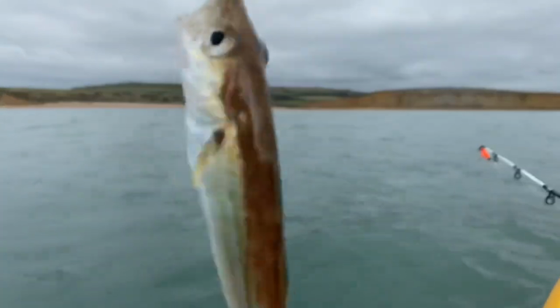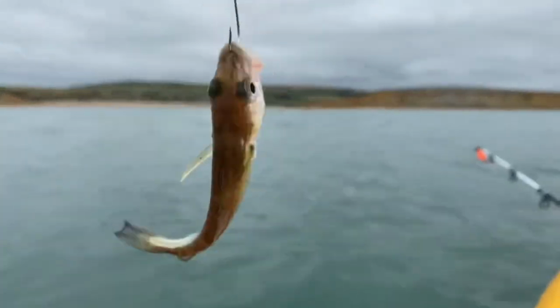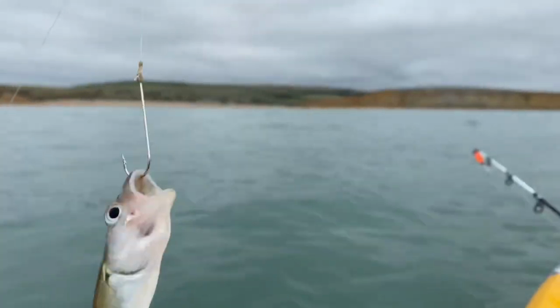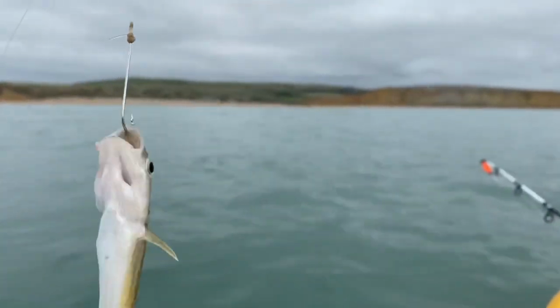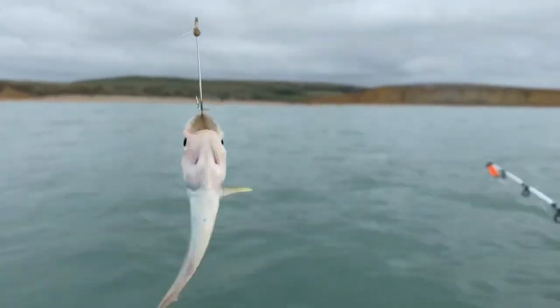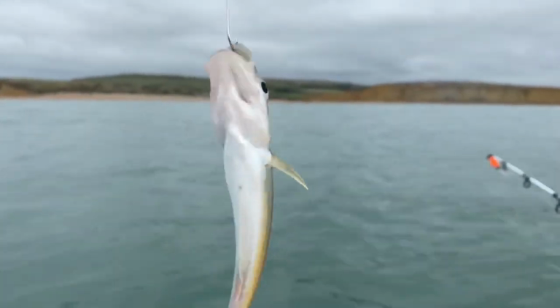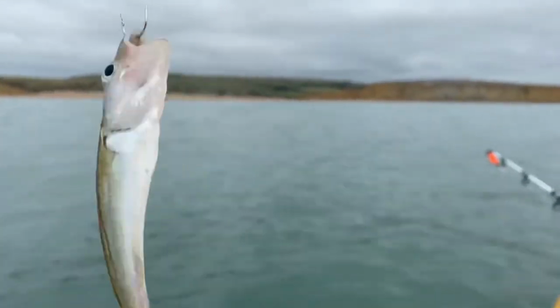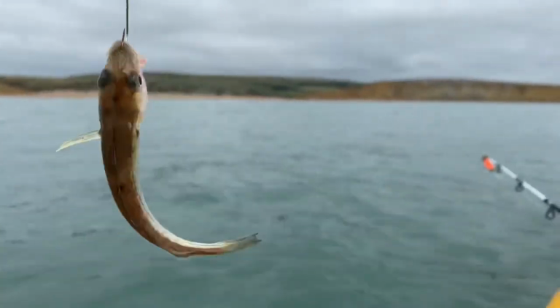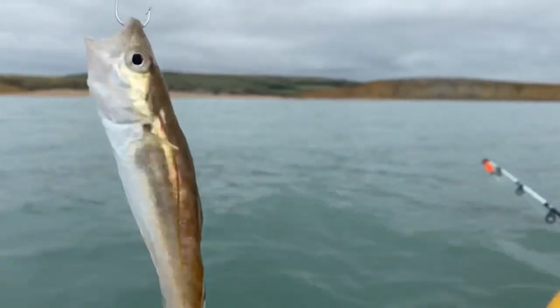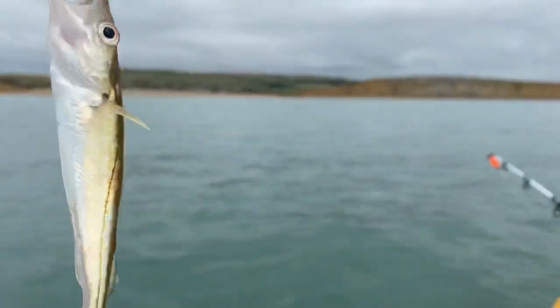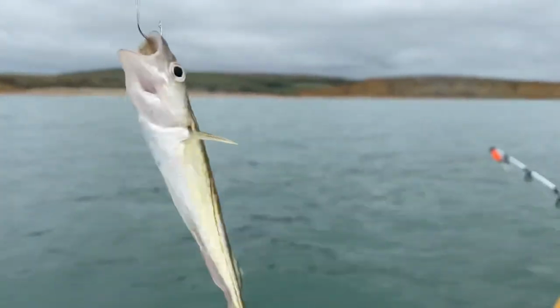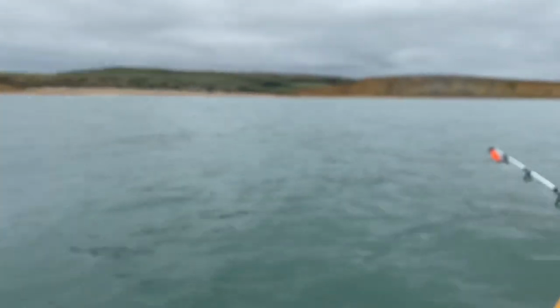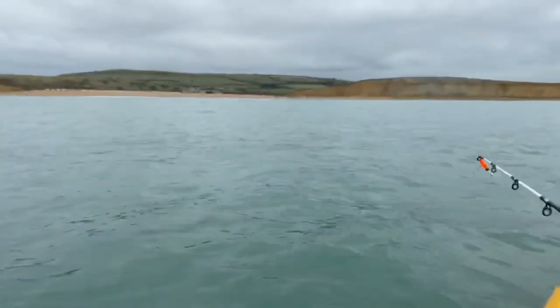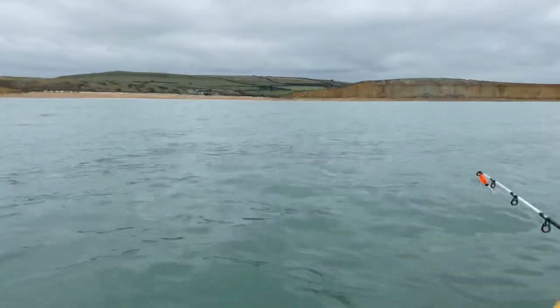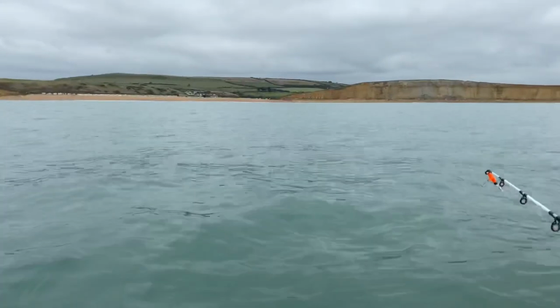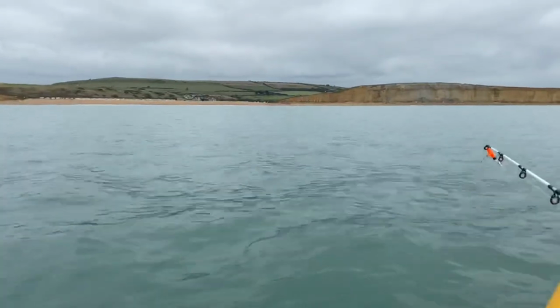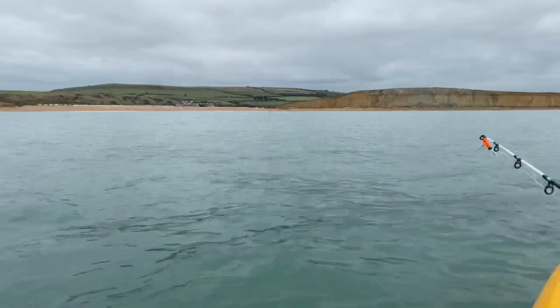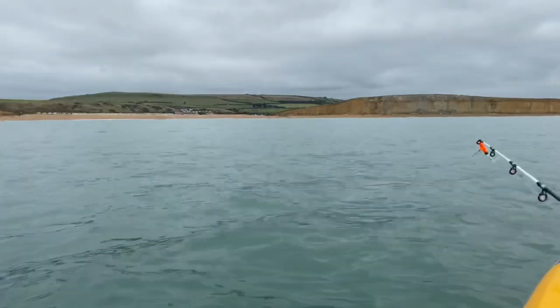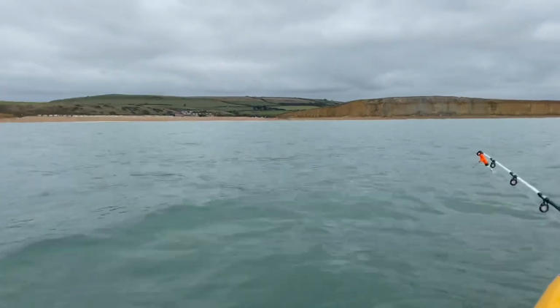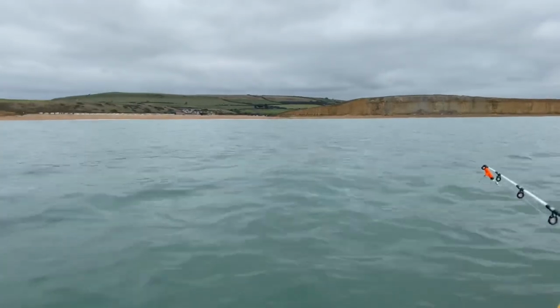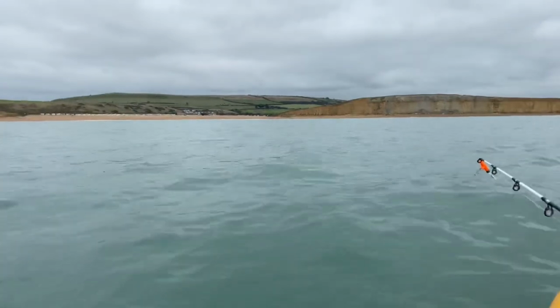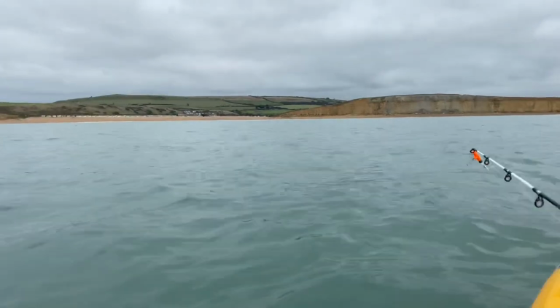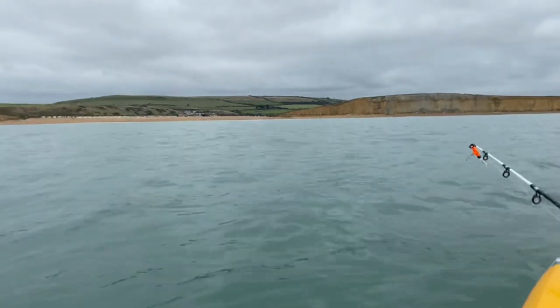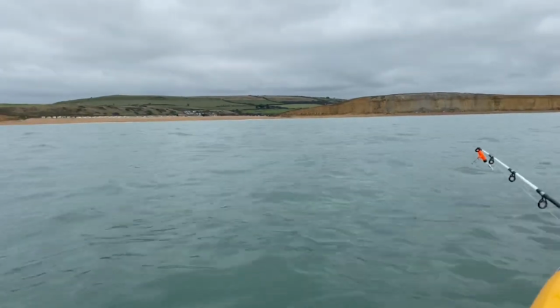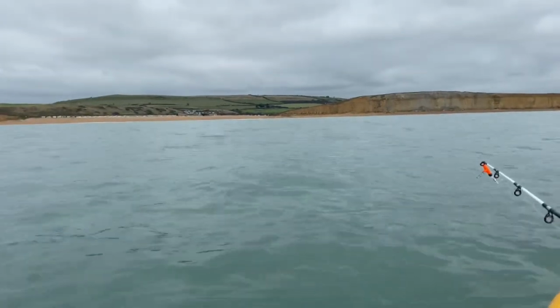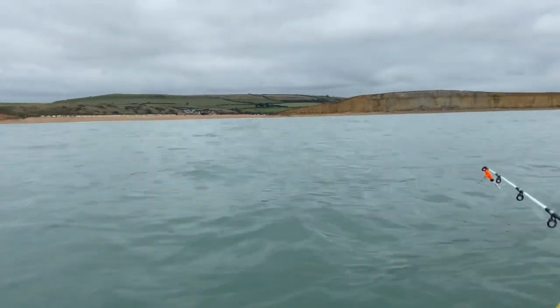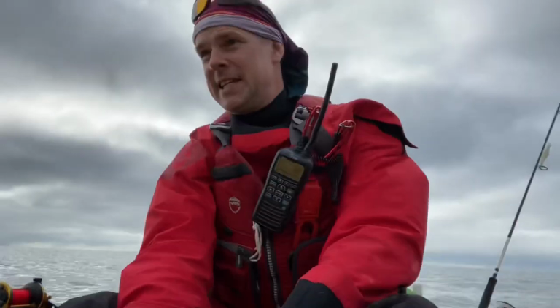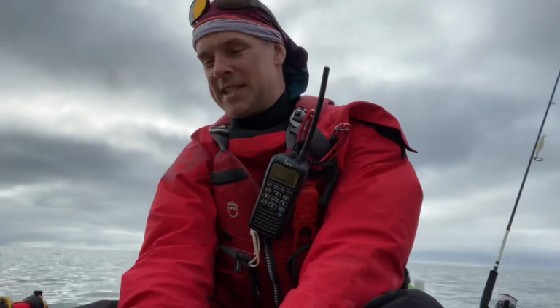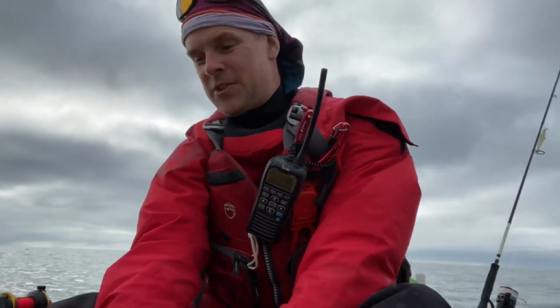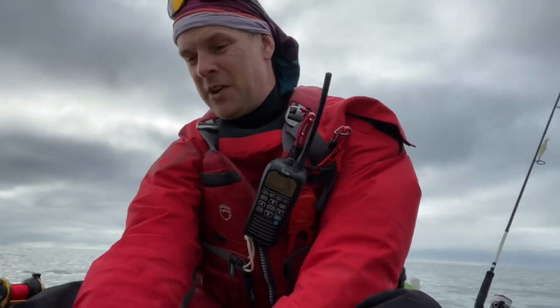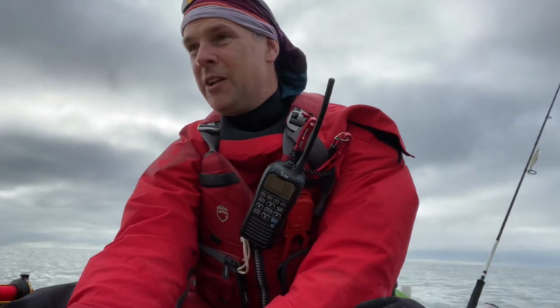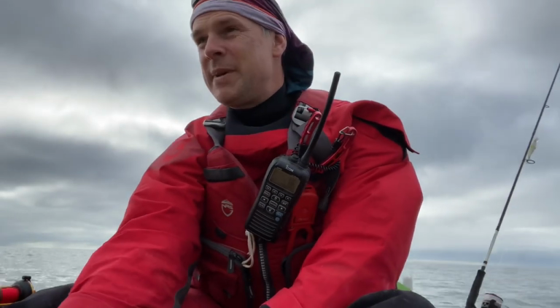So I've popped the whiting on a hook. I'm going to drift that back along the bottom and see if I can pick up a bass or a pollock. Set the drag light on that live bait.